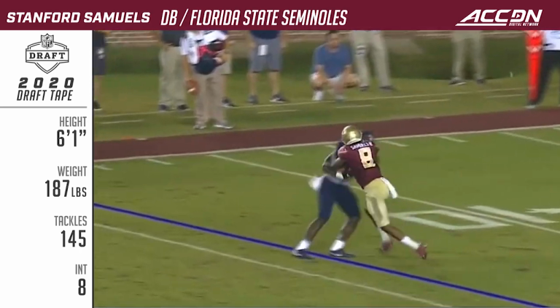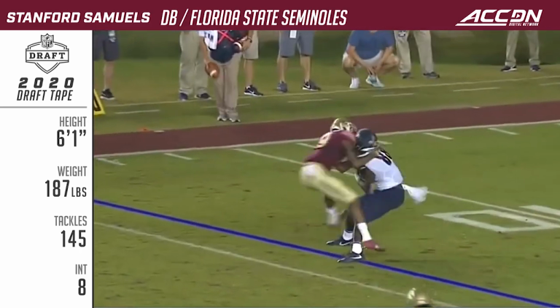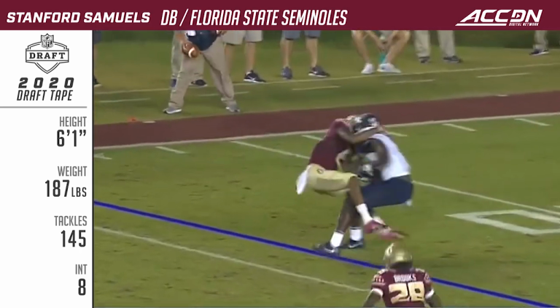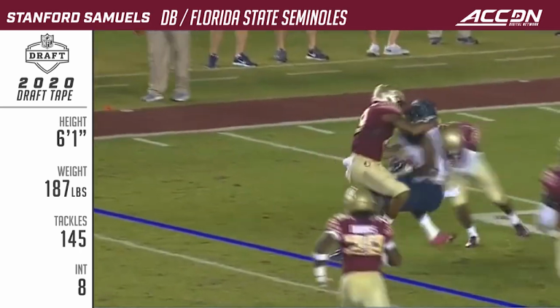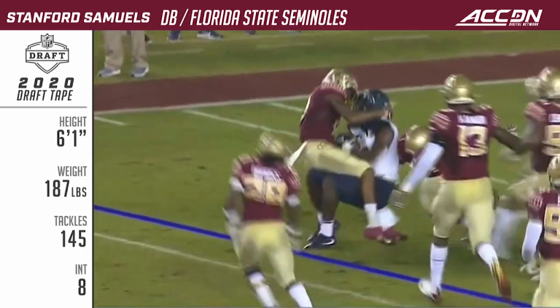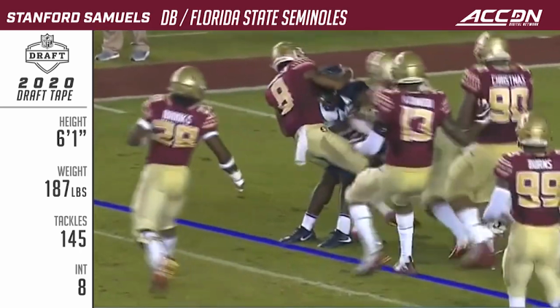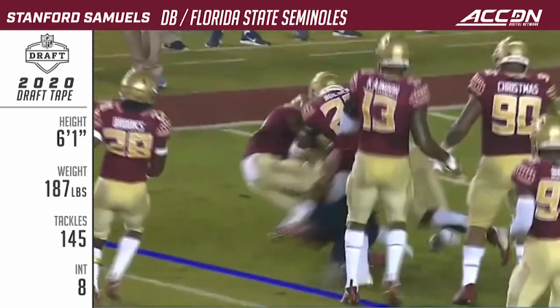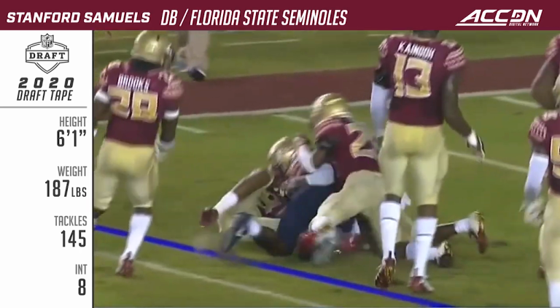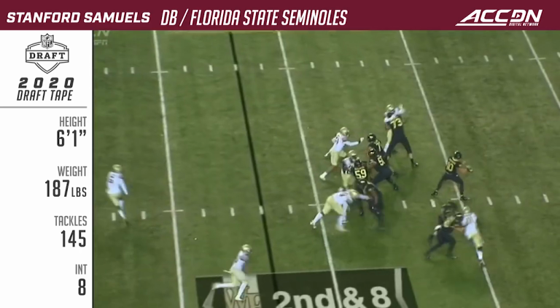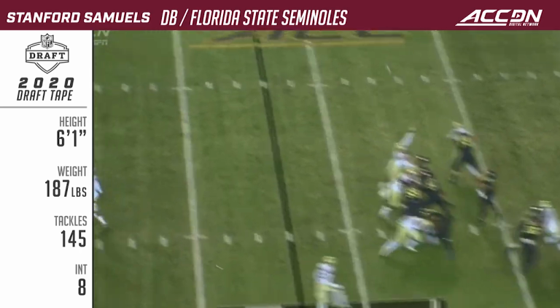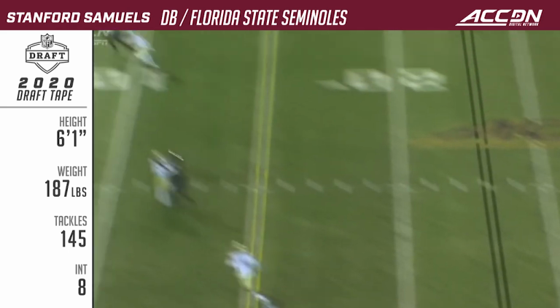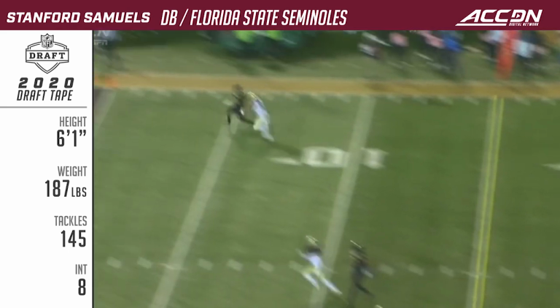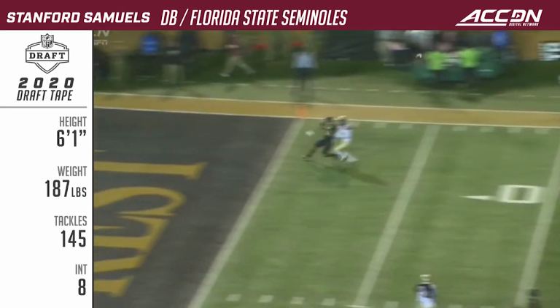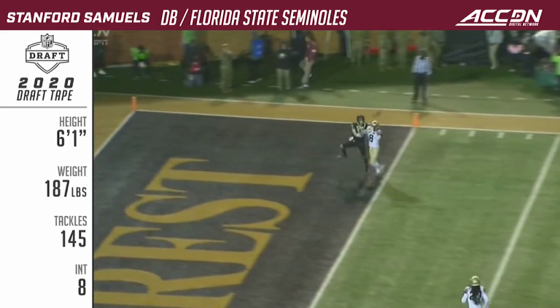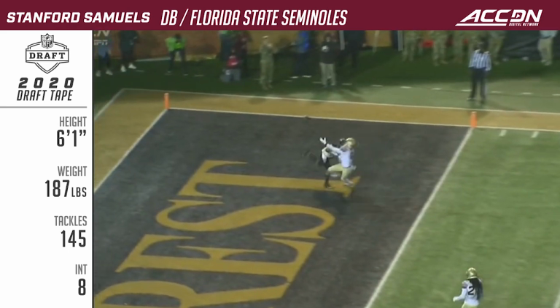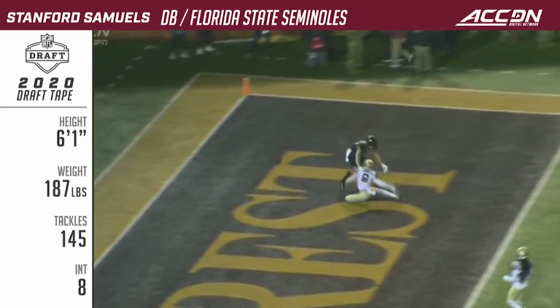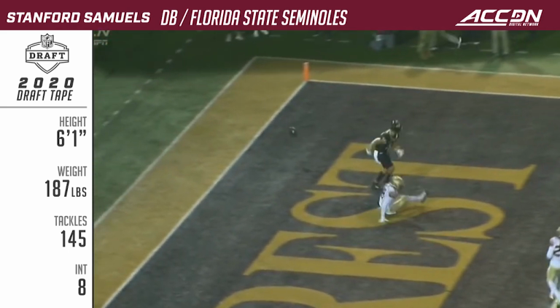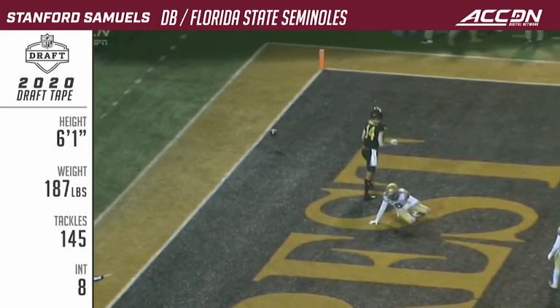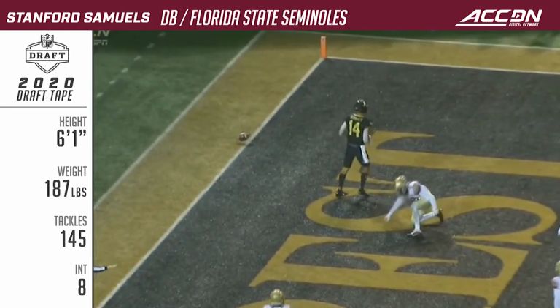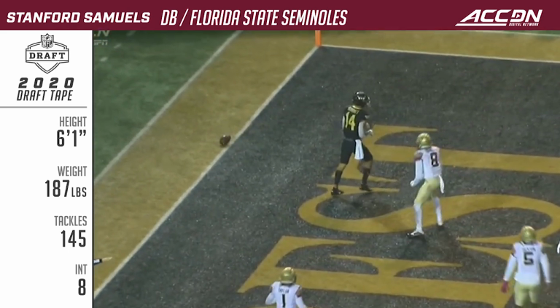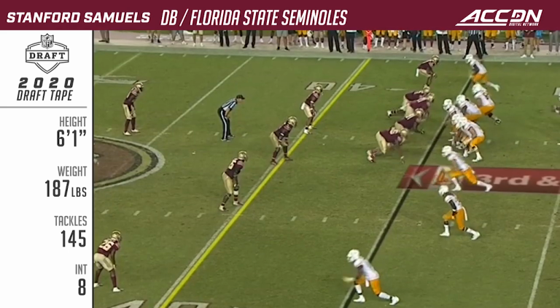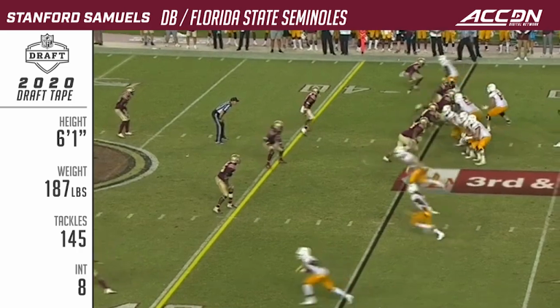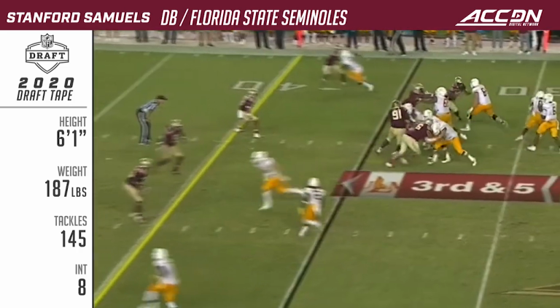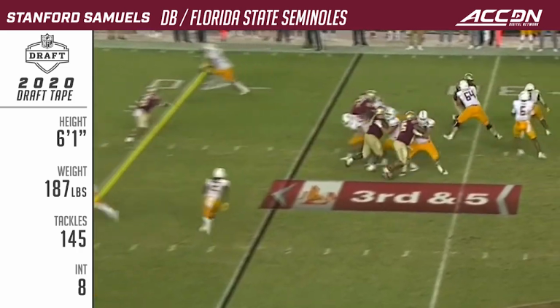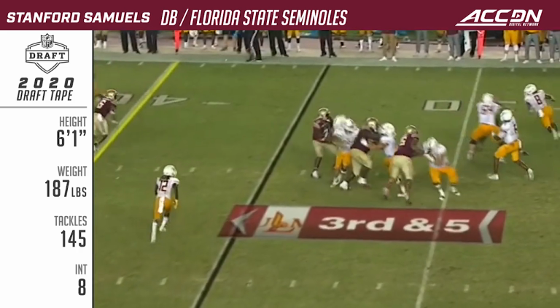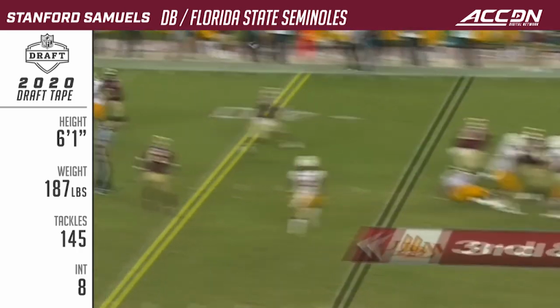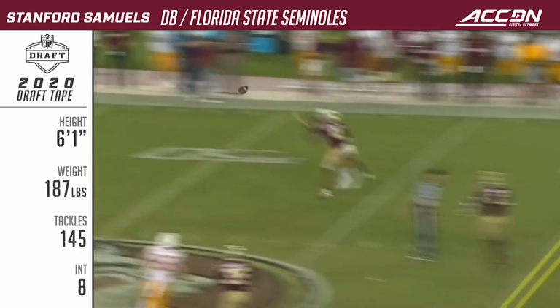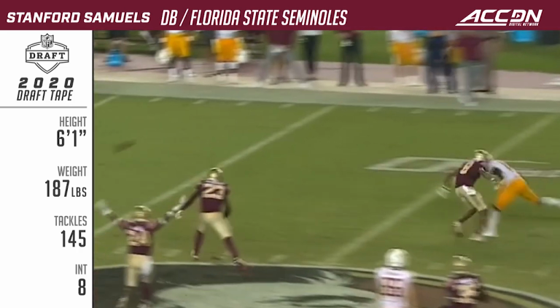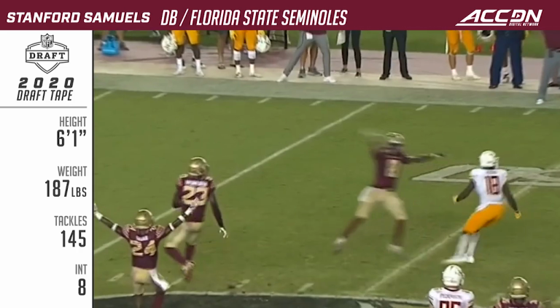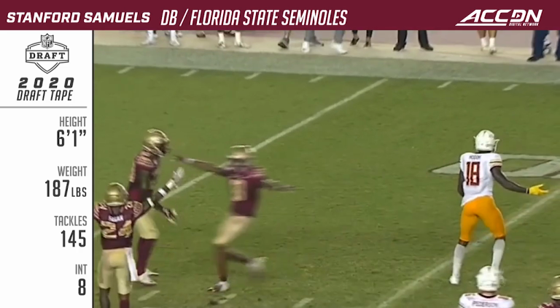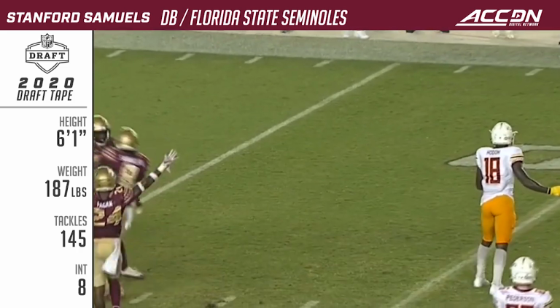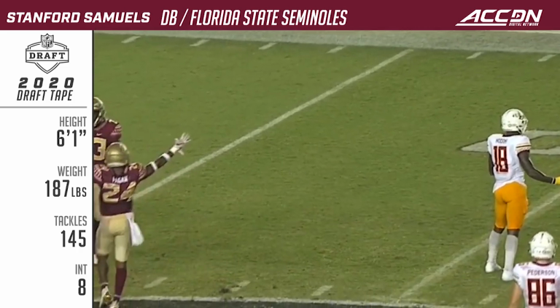Quick, open receiver in the flat, but Samuels is there. Hartman again, looking to throw — watch the end zone — and knocked away. Nice defensive play, beautifully knocked away by Stanford Samuels.